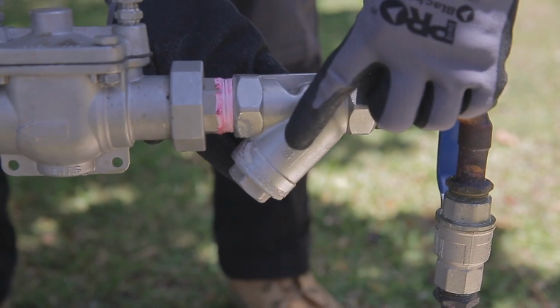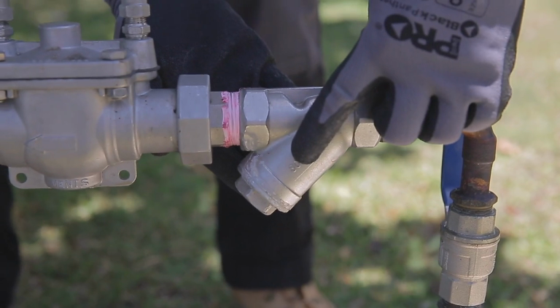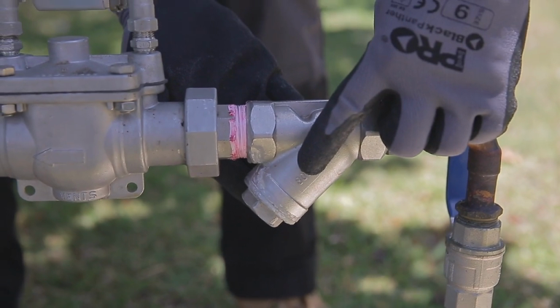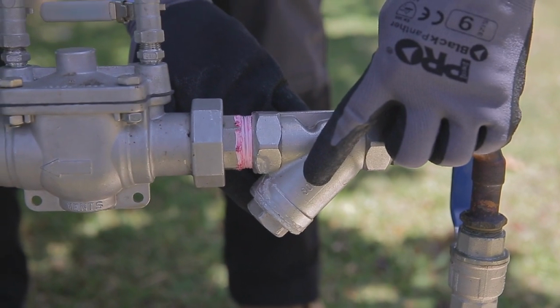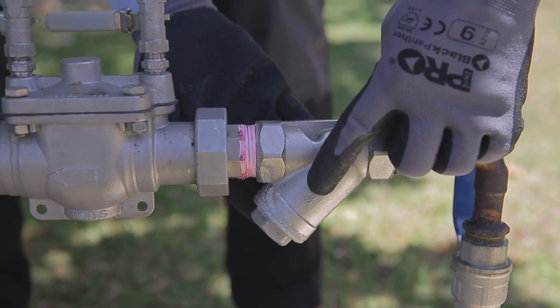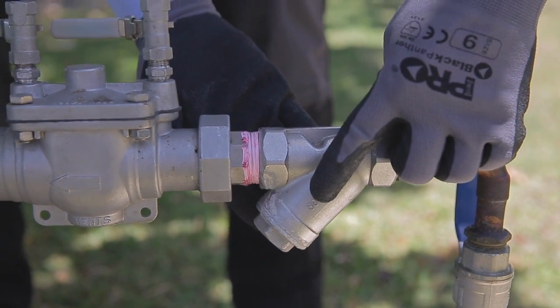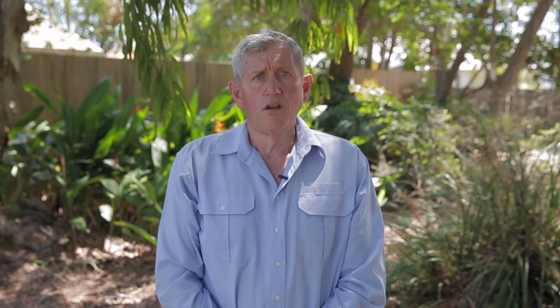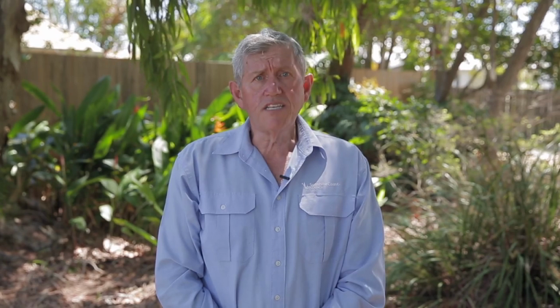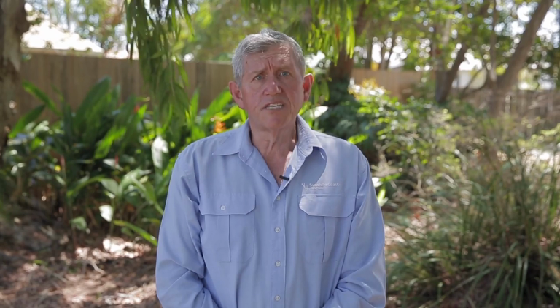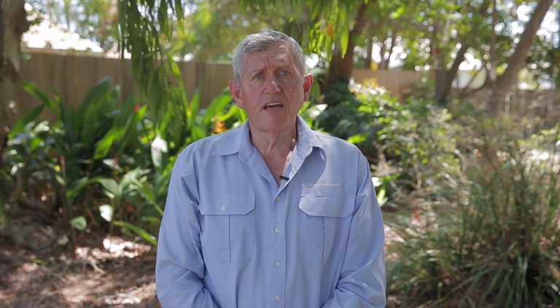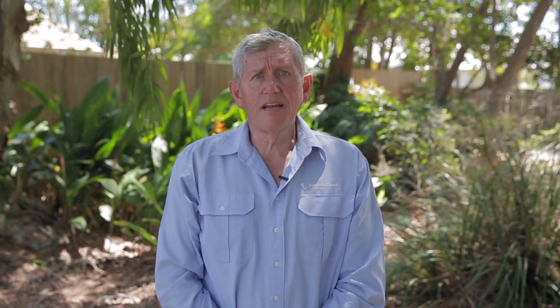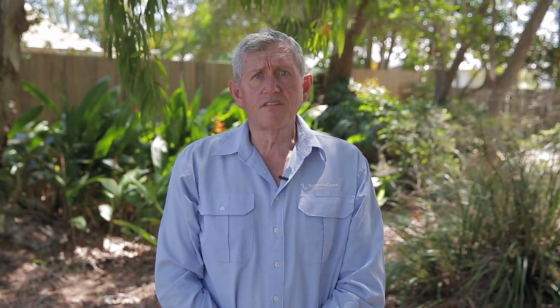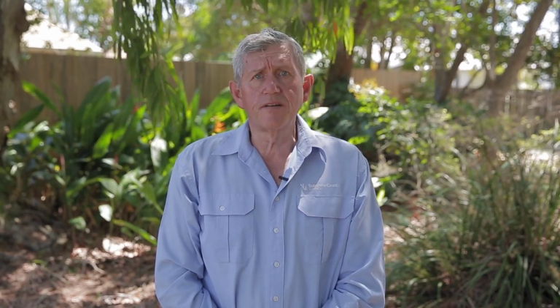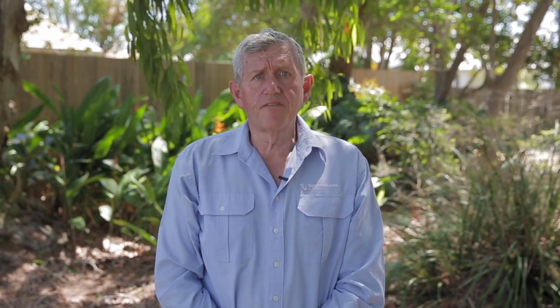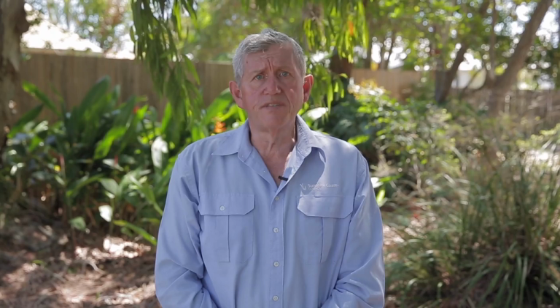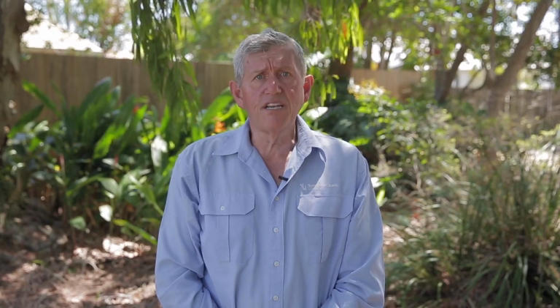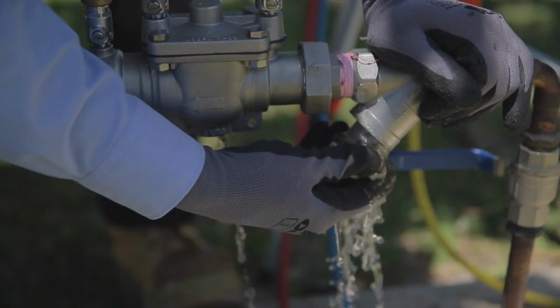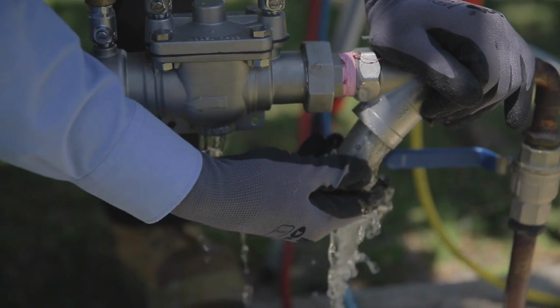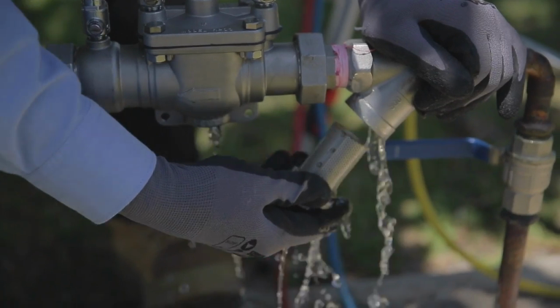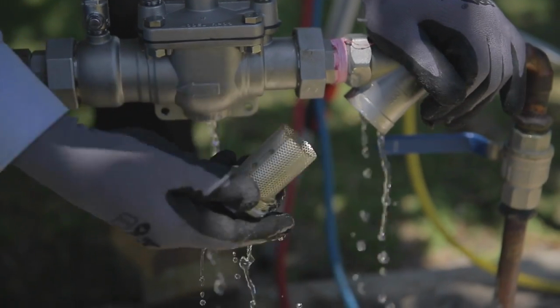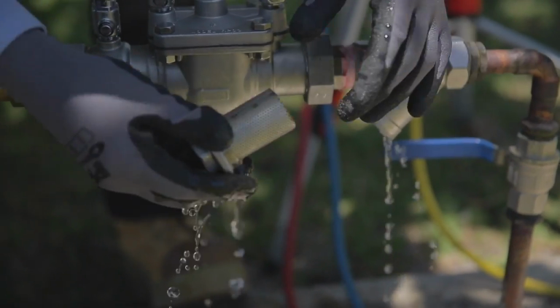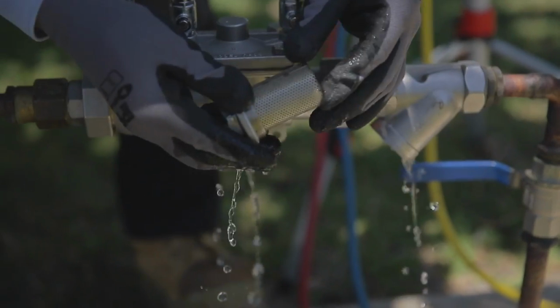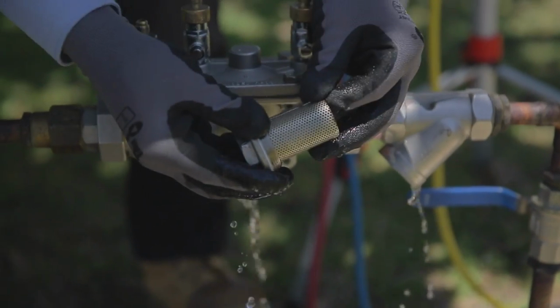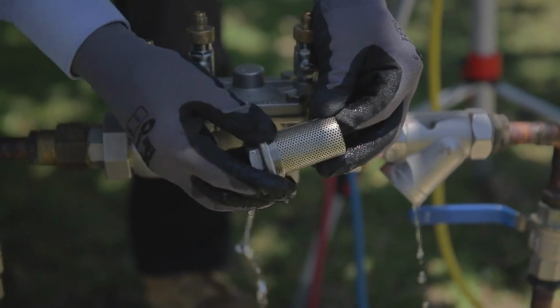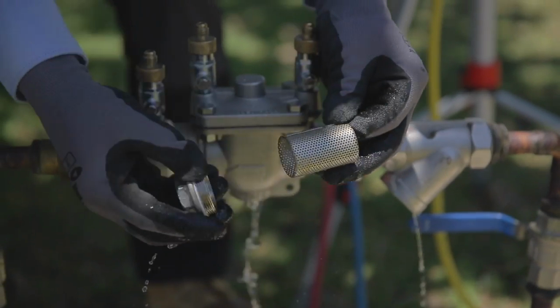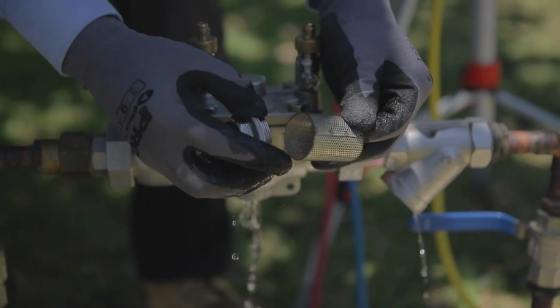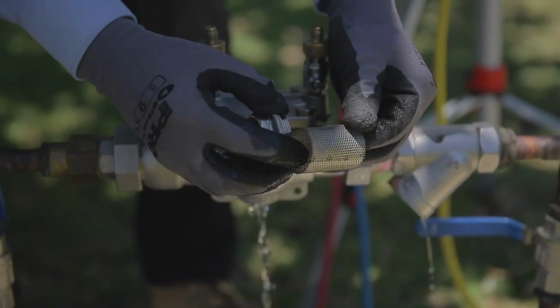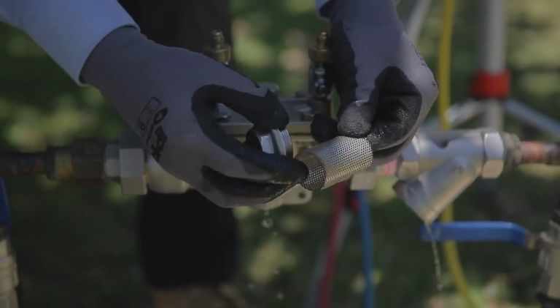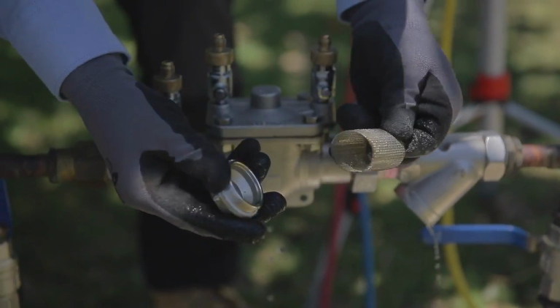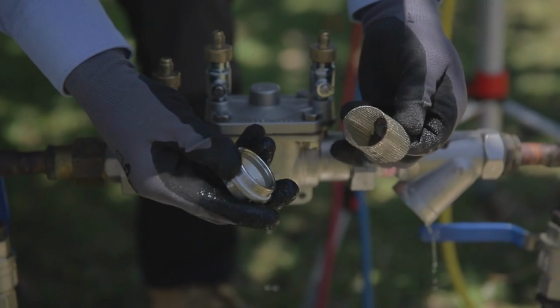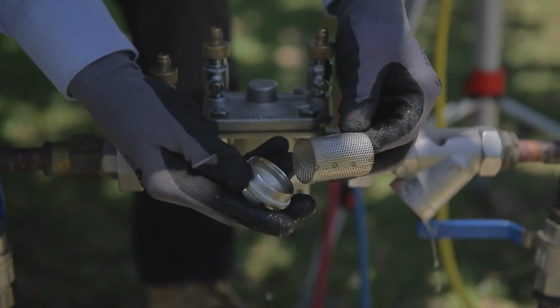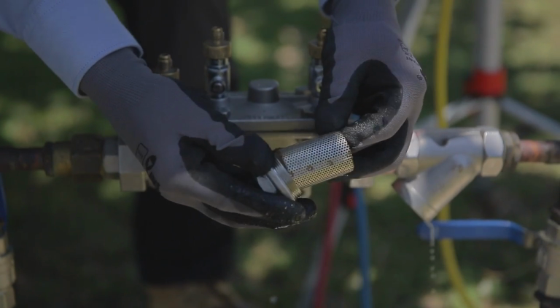Line strainers must be installed to all backflow prevention devices except for devices used for firefighting. Line strainers prevent particles of grit from damaging or becoming lodged in the seats of check valves and causing failure to the backflow prevention device.